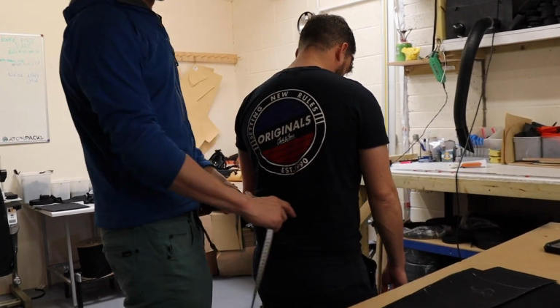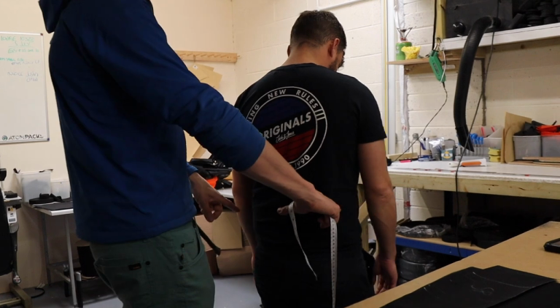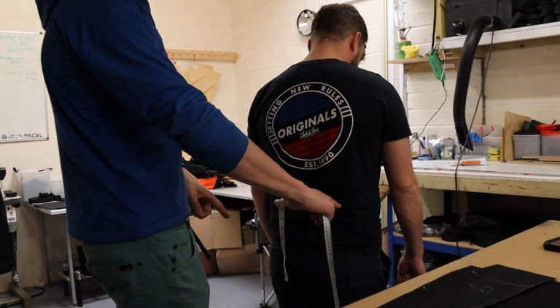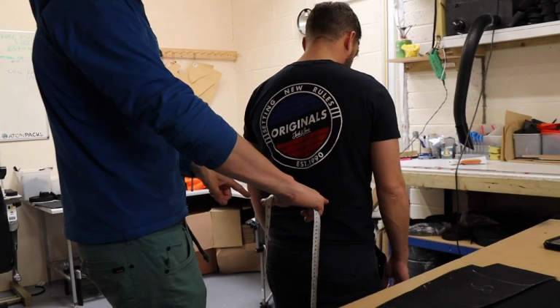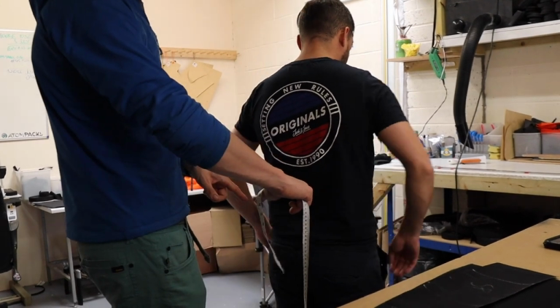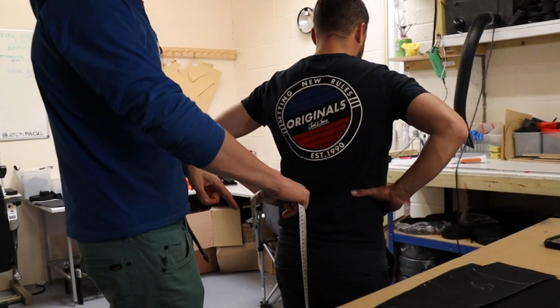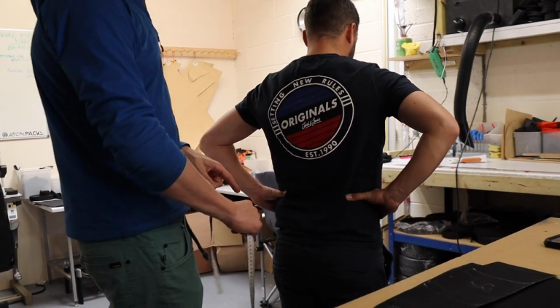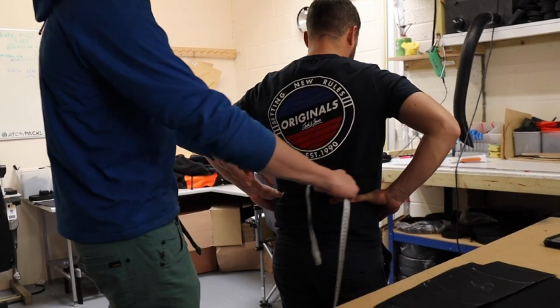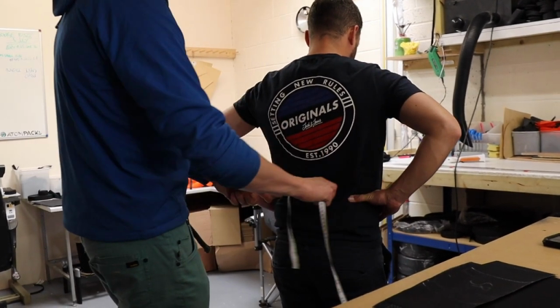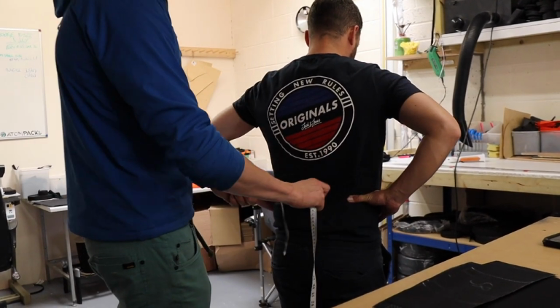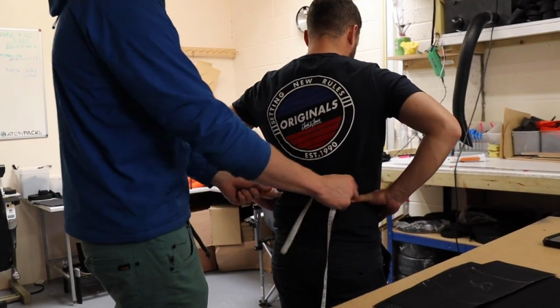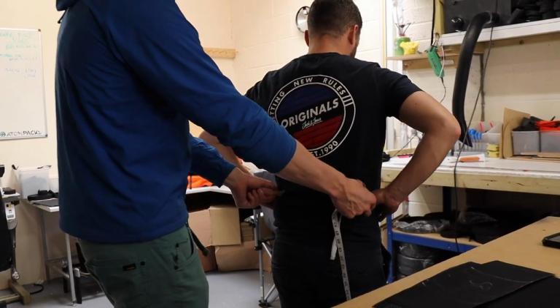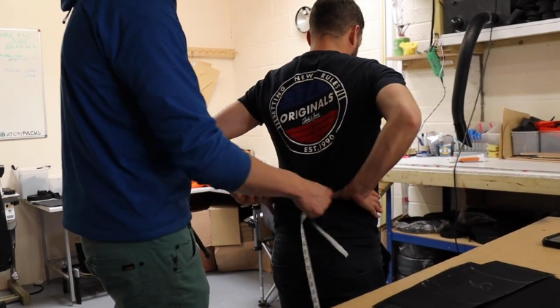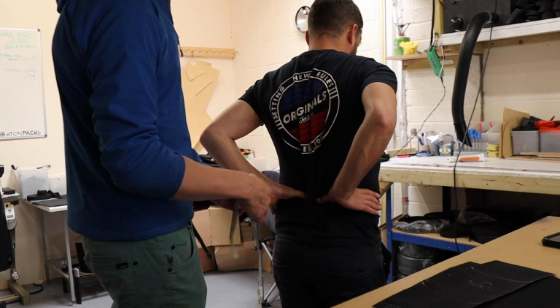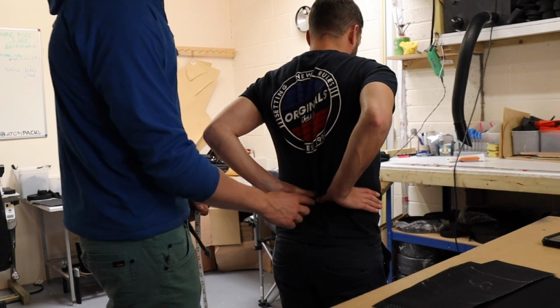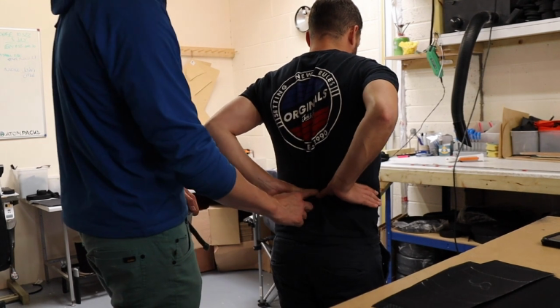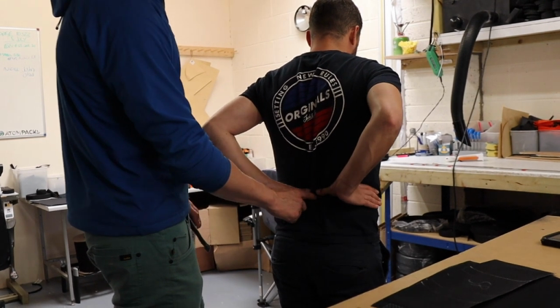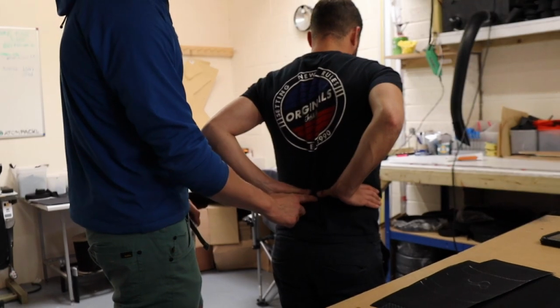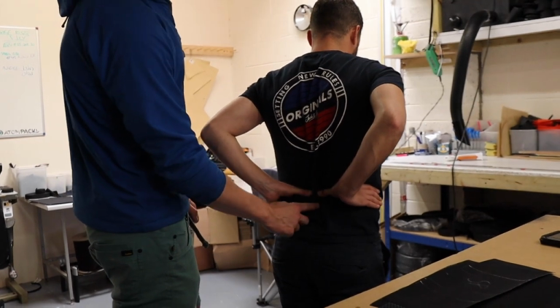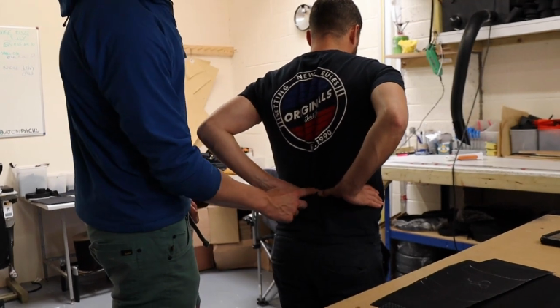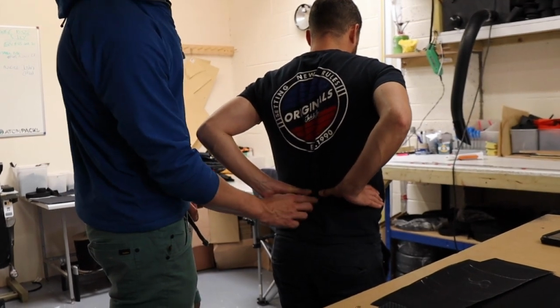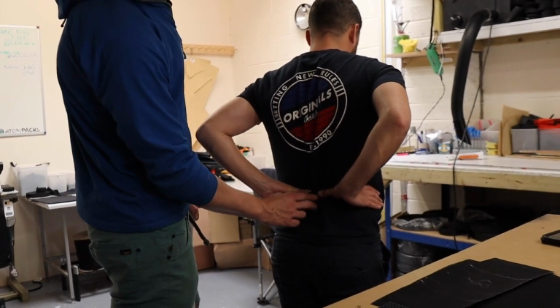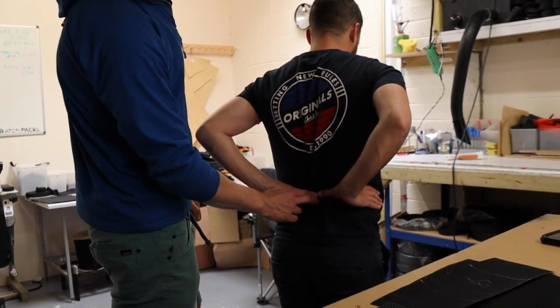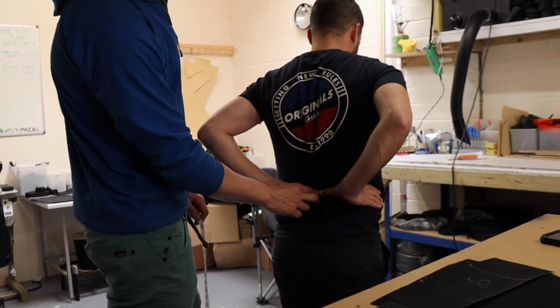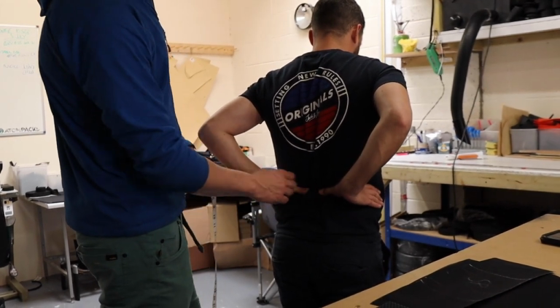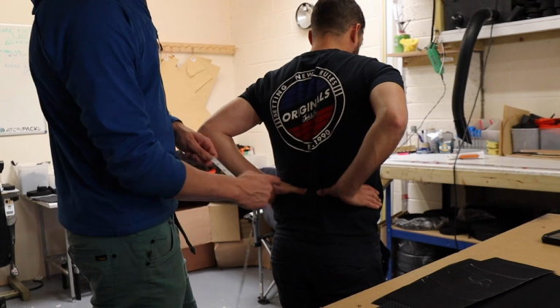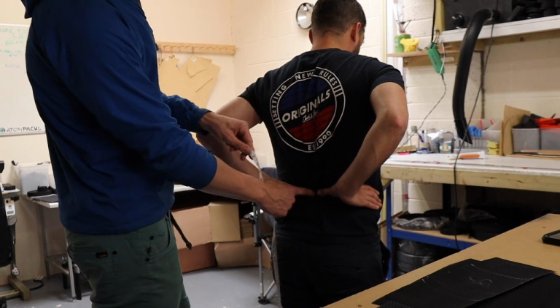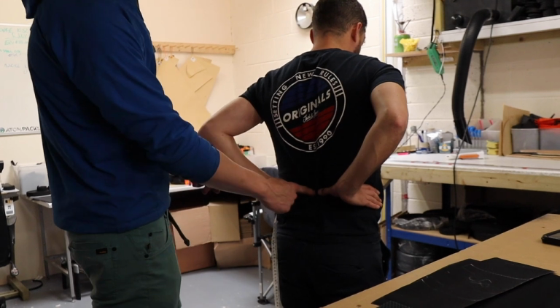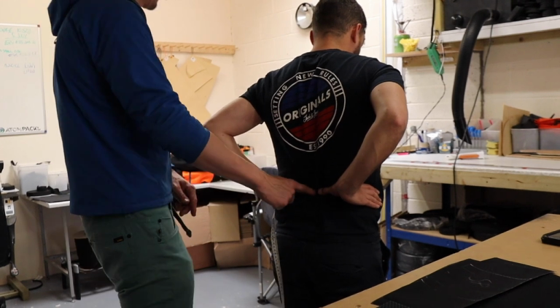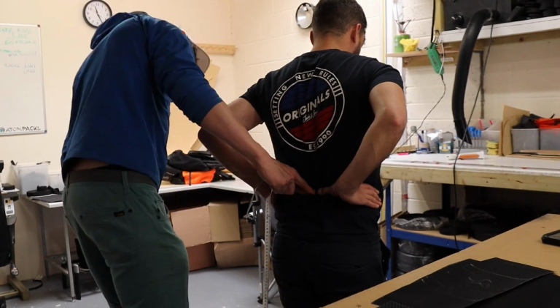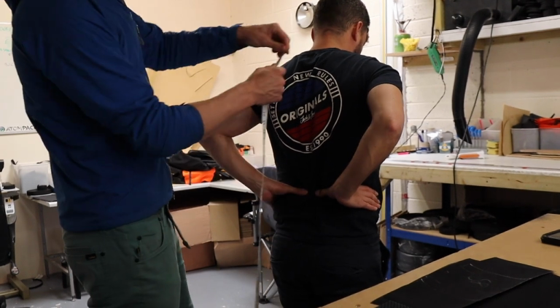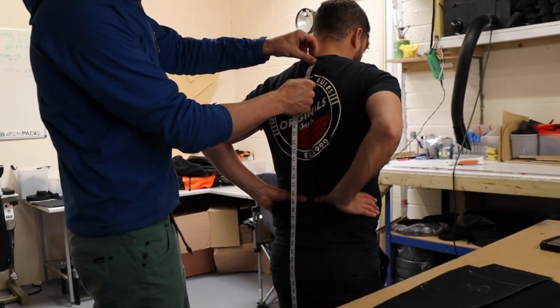We're gonna measure from there down the curvature of his back to his iliac crest. Put your hands on the top of your hip bones and poke your fingers in towards your spine, bring your thumbs in towards your back. It's generally right on the top of somebody's waist, where their waist belt sits.